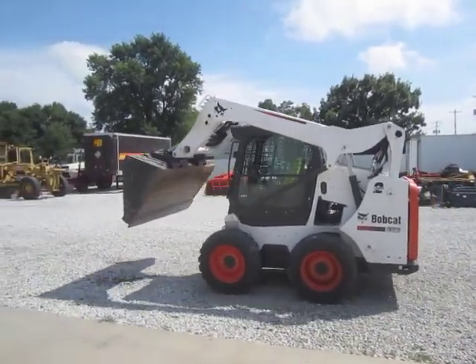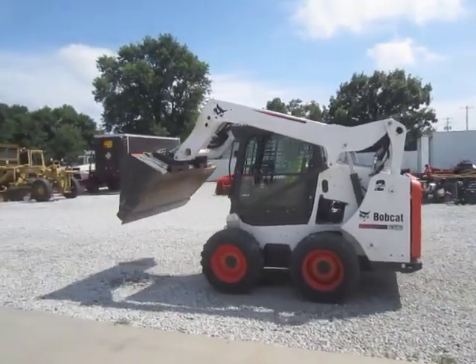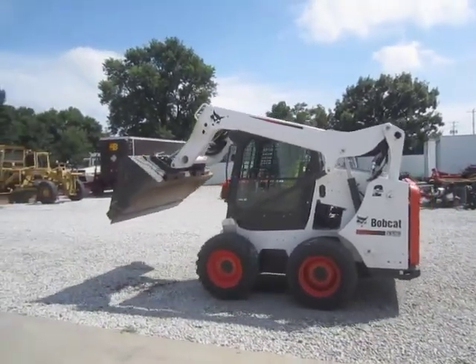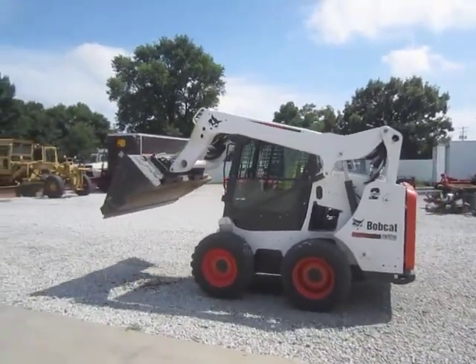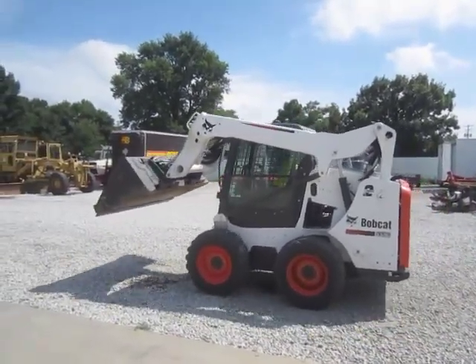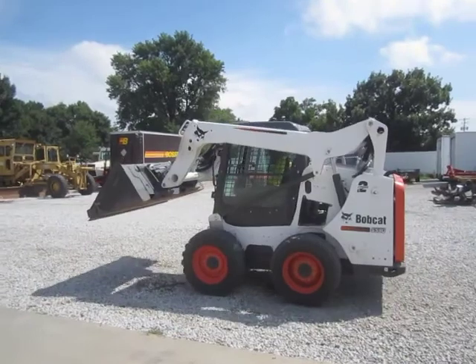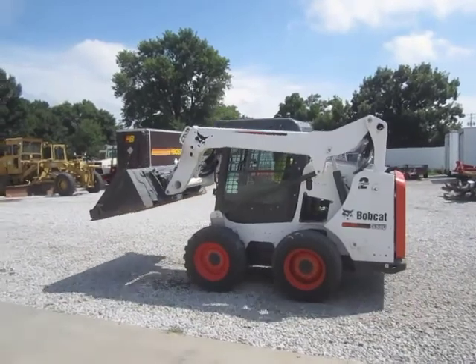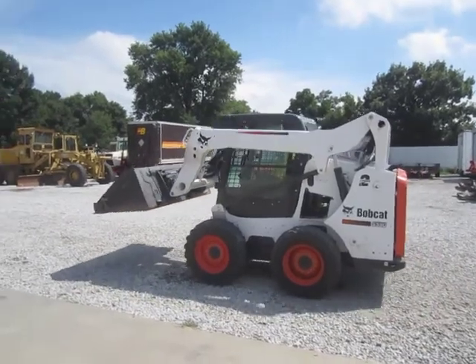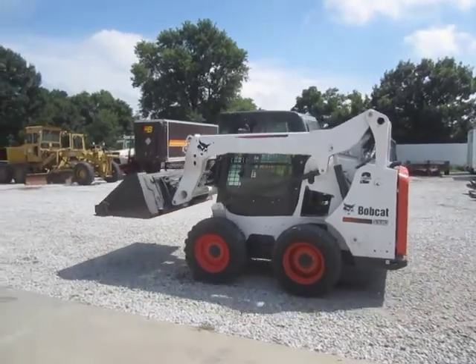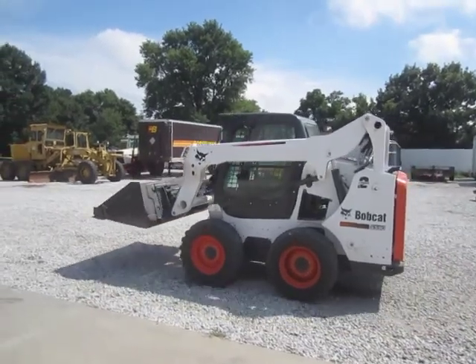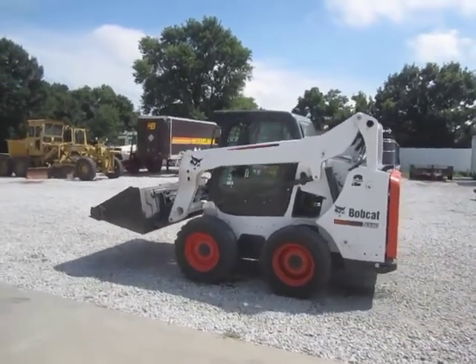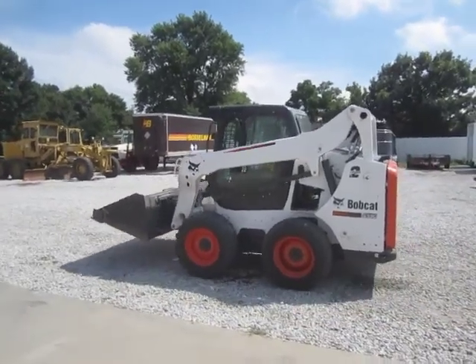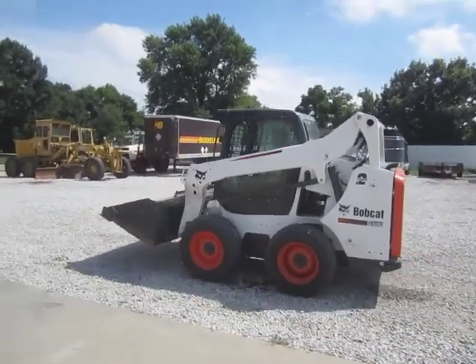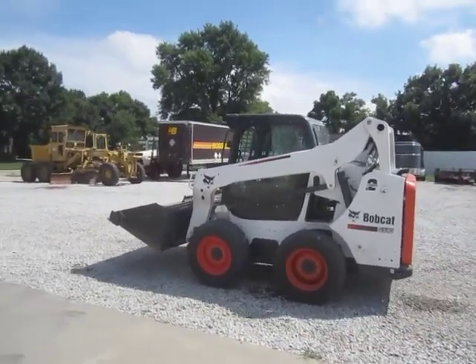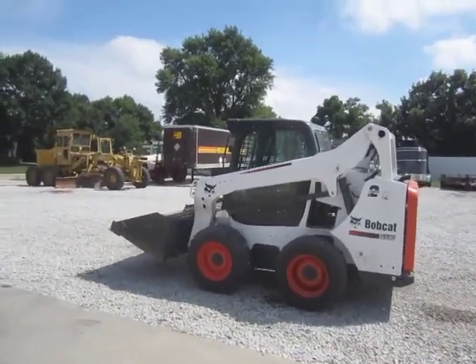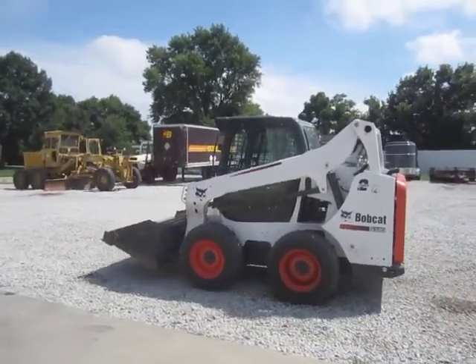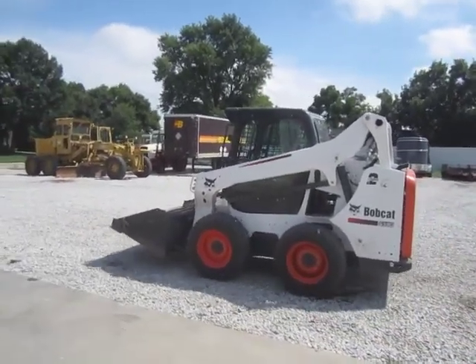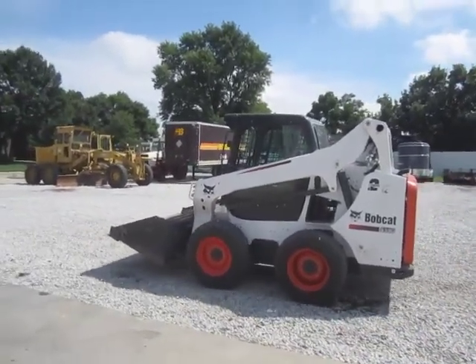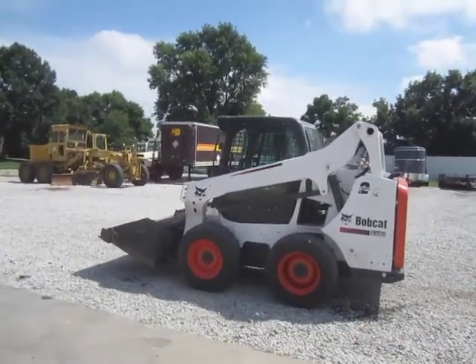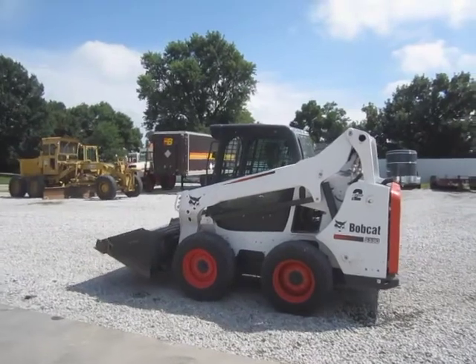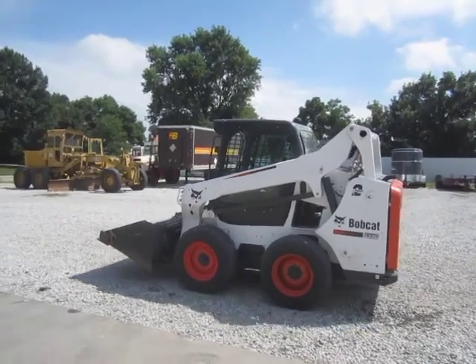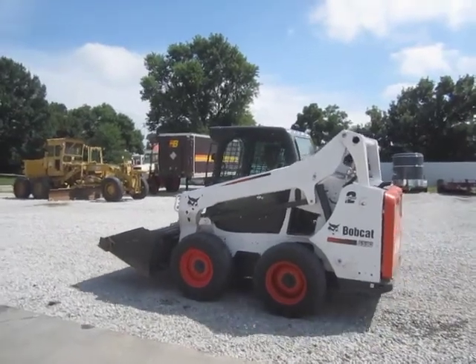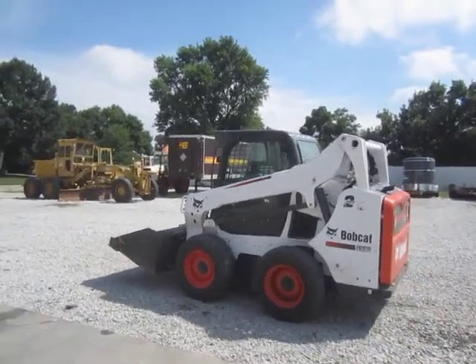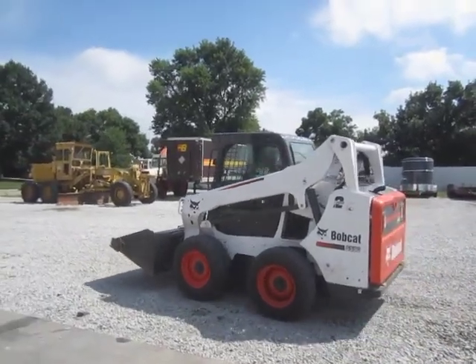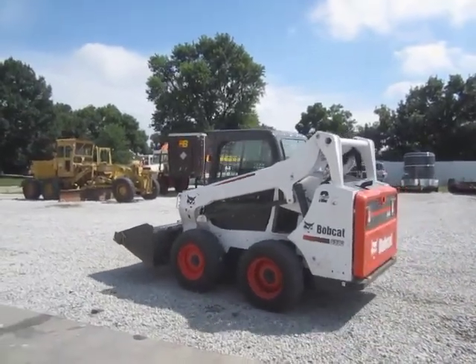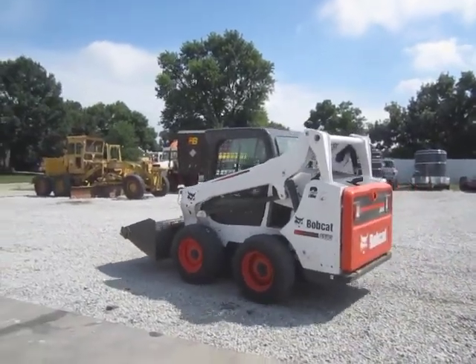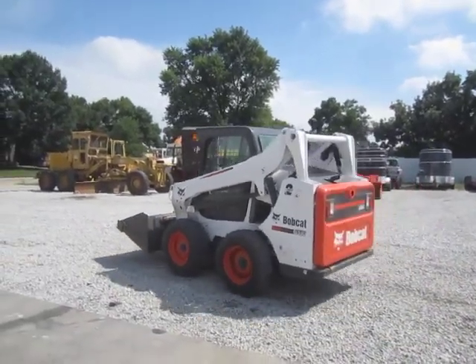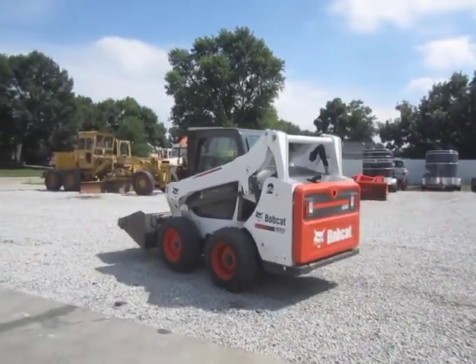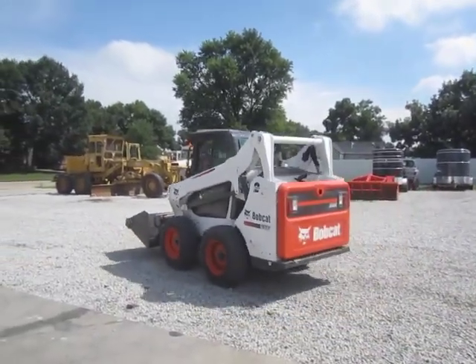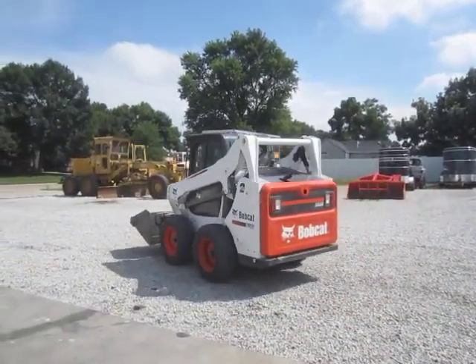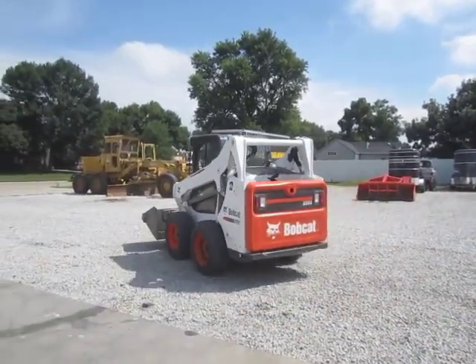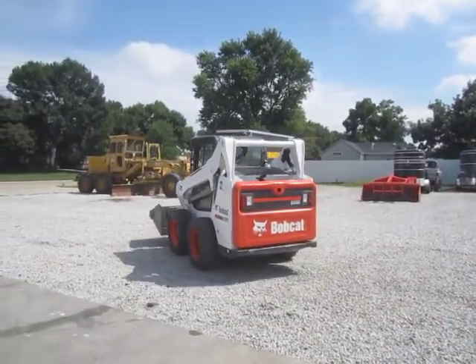It has a 5.5 foot bucket, hydraulic detach, high flow auxiliary hydraulic, foot controls, and a cab with air conditioning and heat.